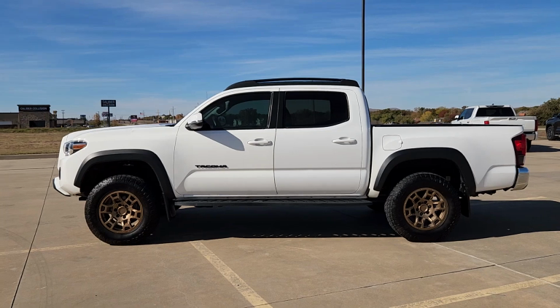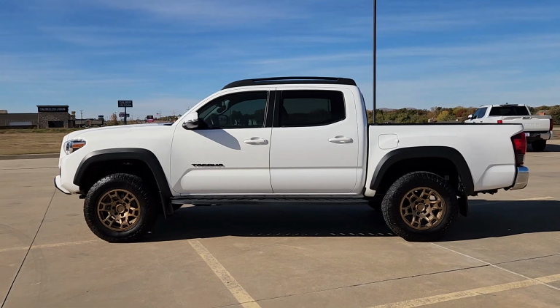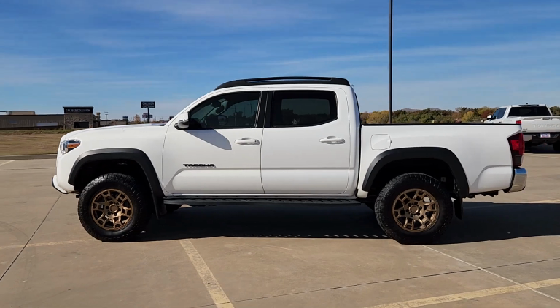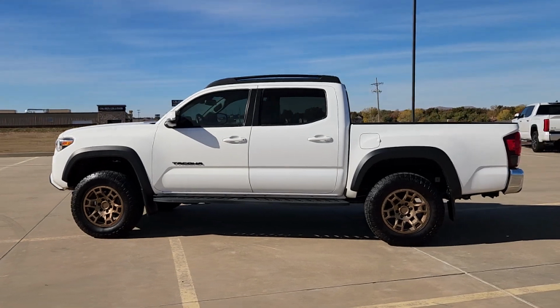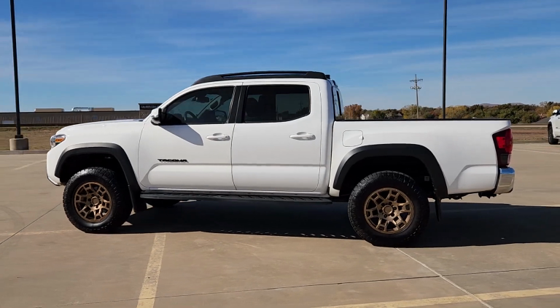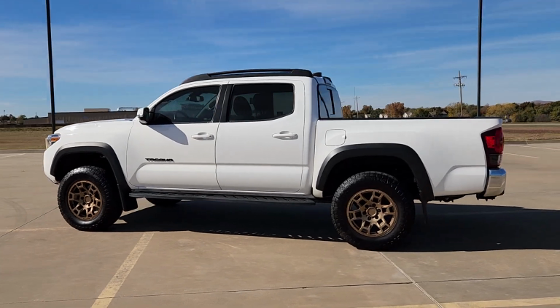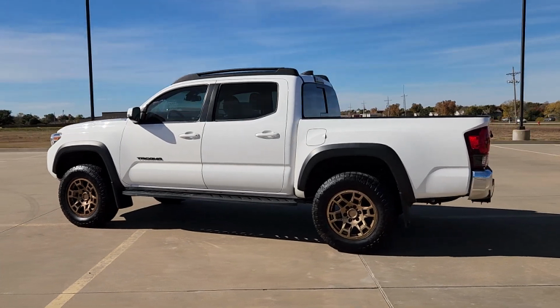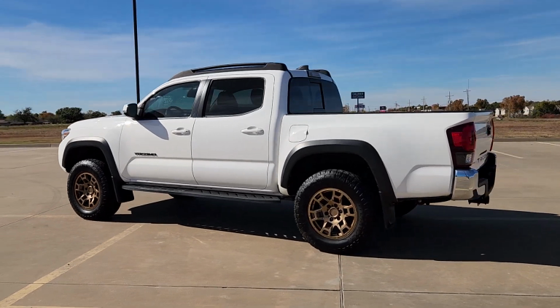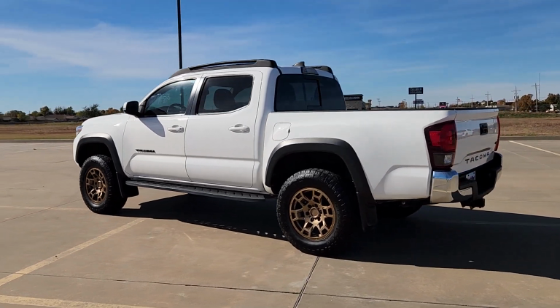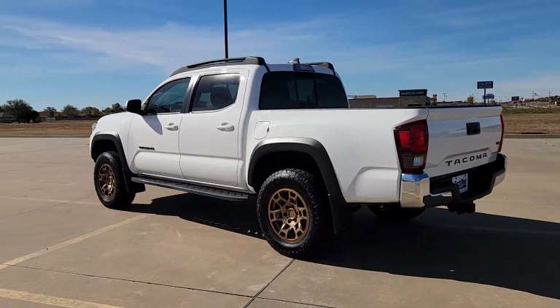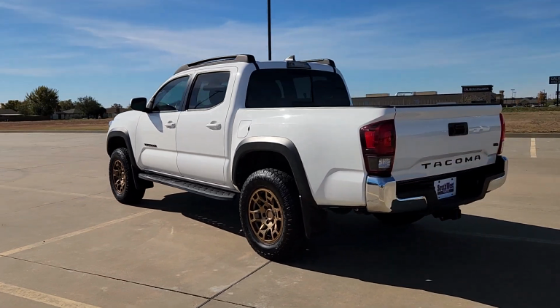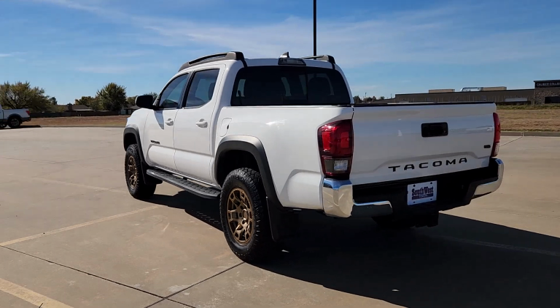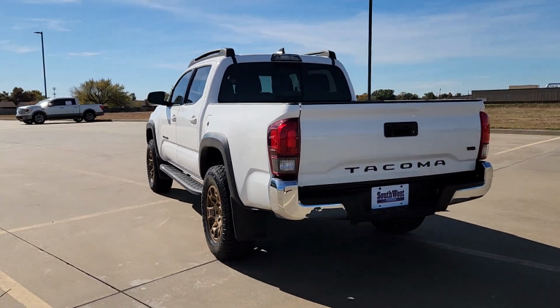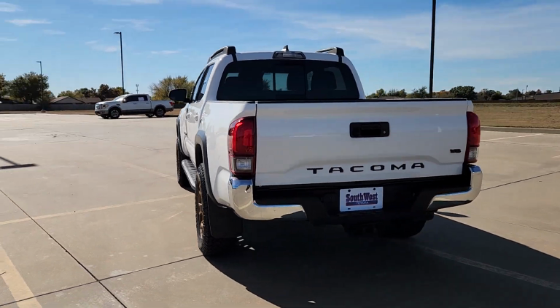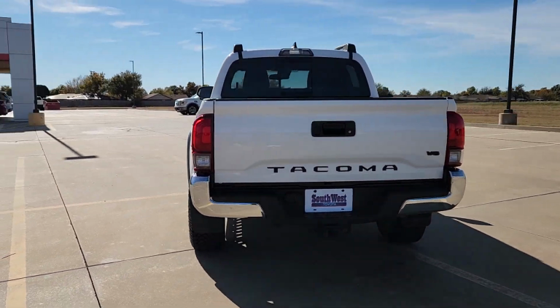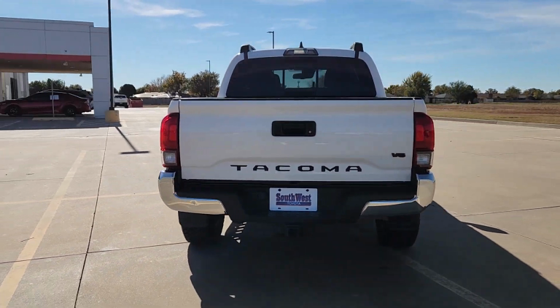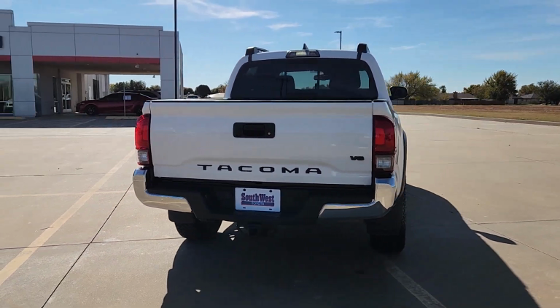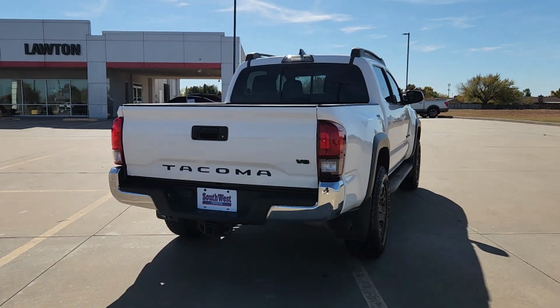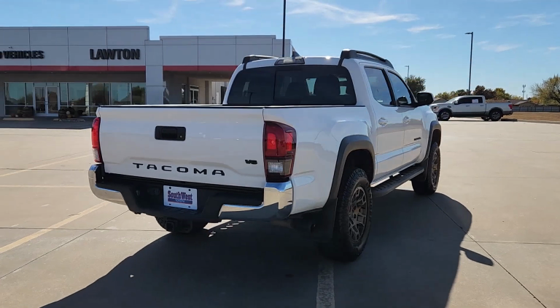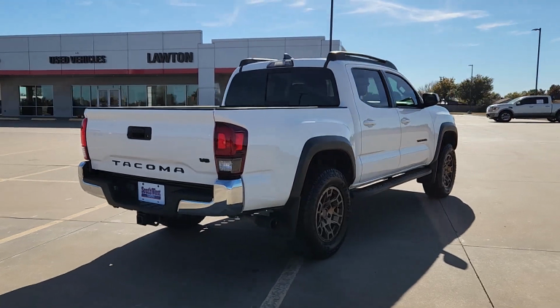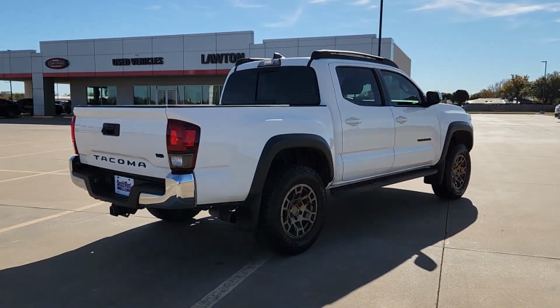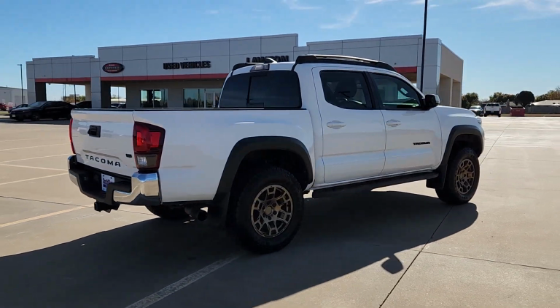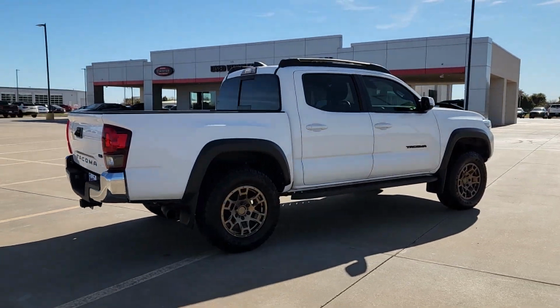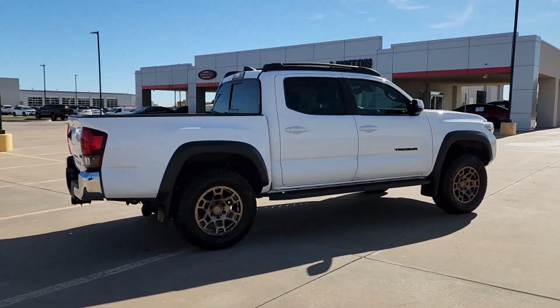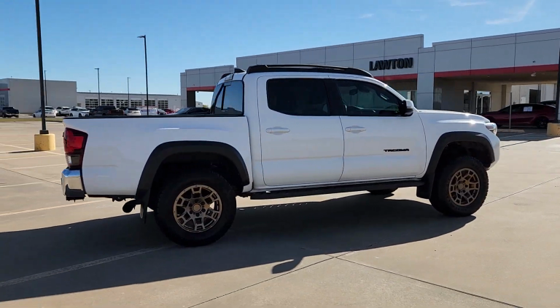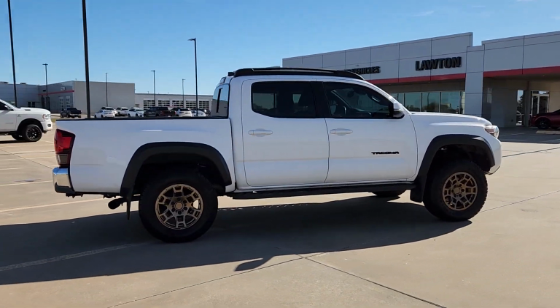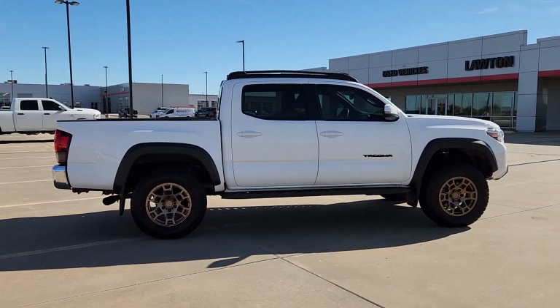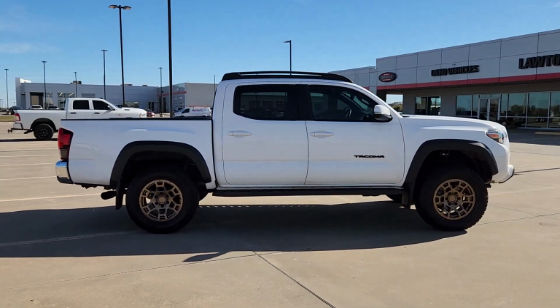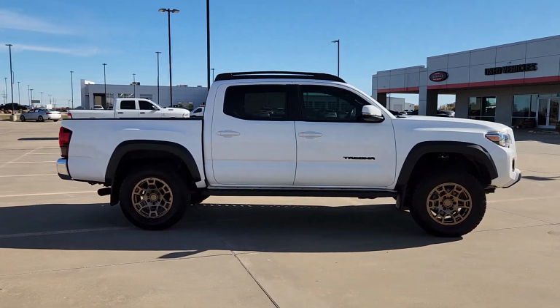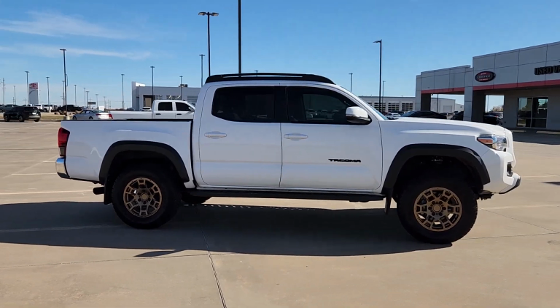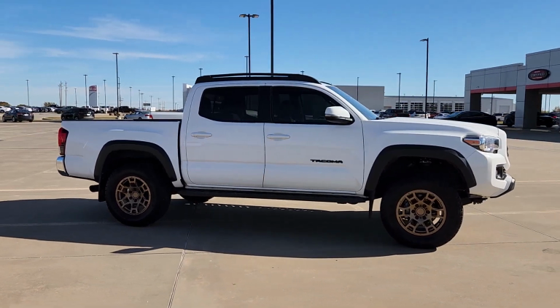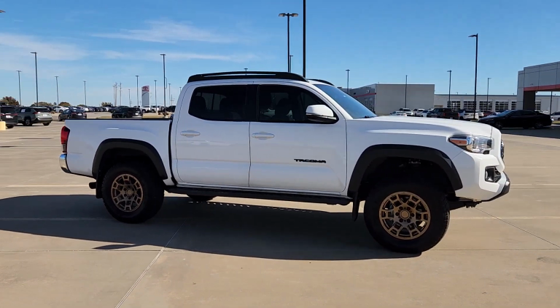Enjoy the view of this 2019 Toyota Tacoma. This vehicle is an outstanding buy with fewer than 45,000 miles on the odometer. You'll be comfortable, connected, and focused on the road or trail ahead in this capable Tacoma.